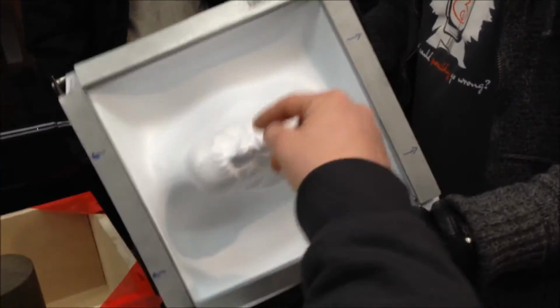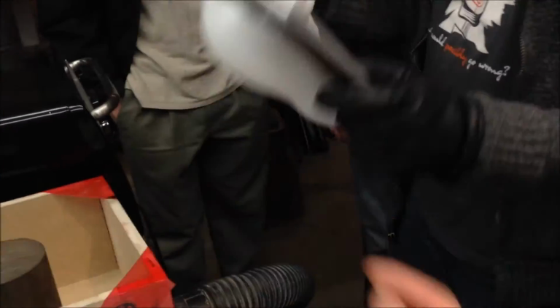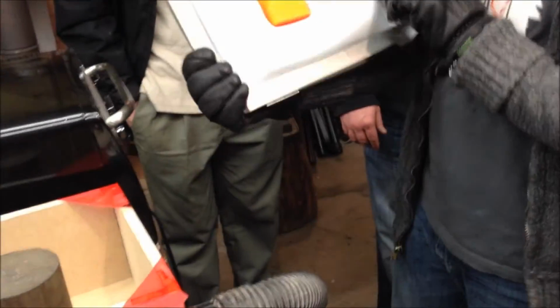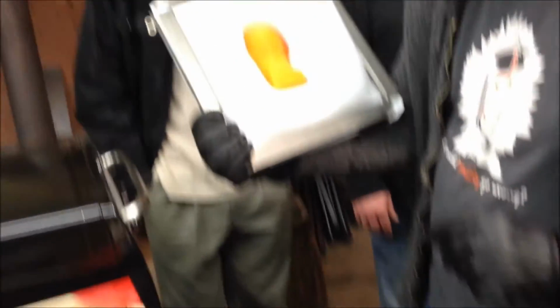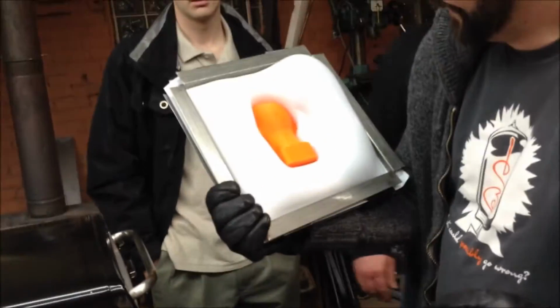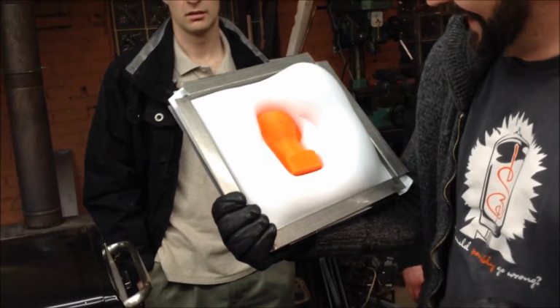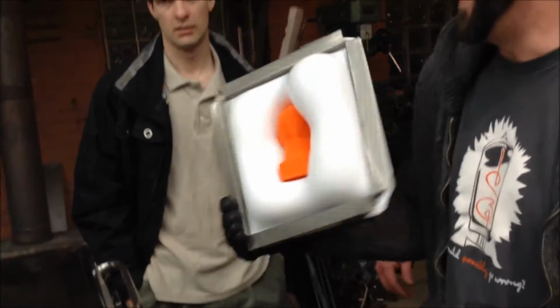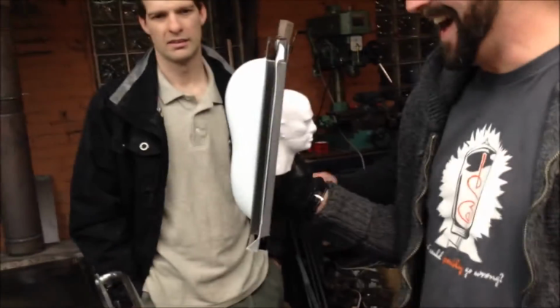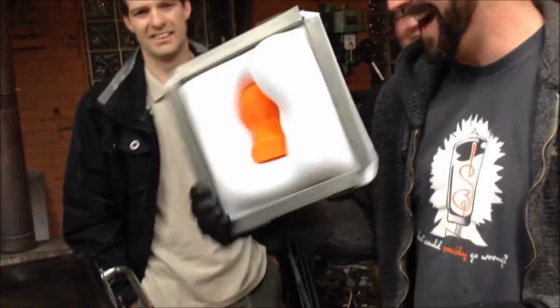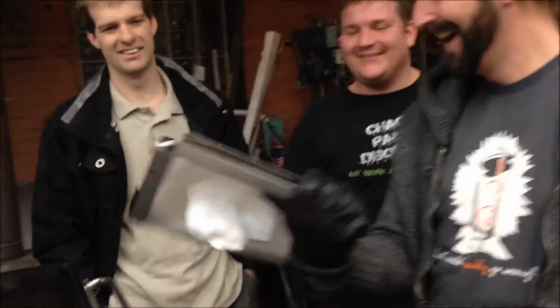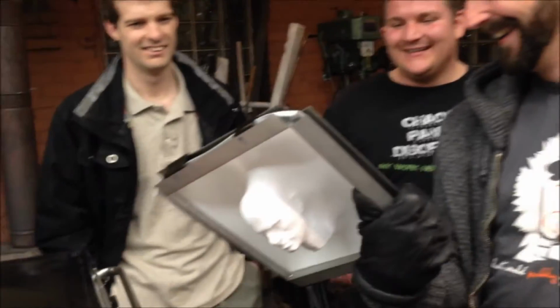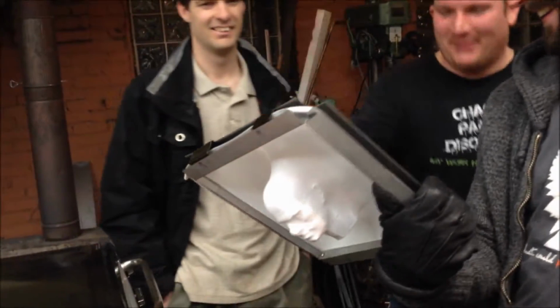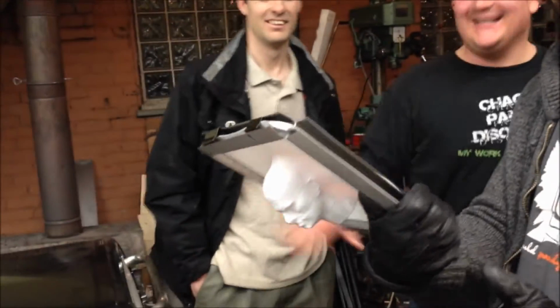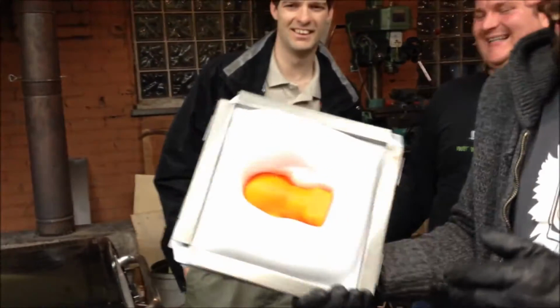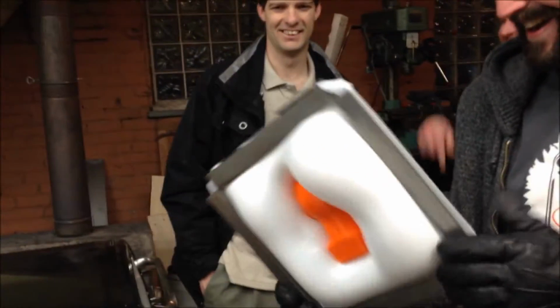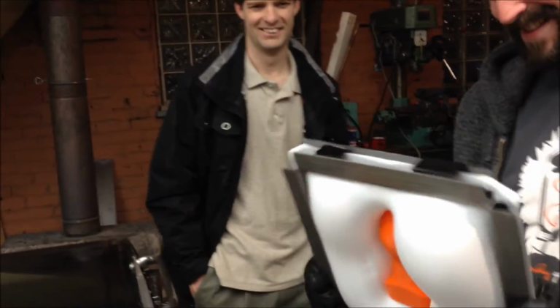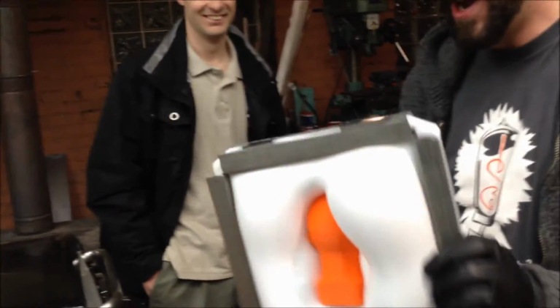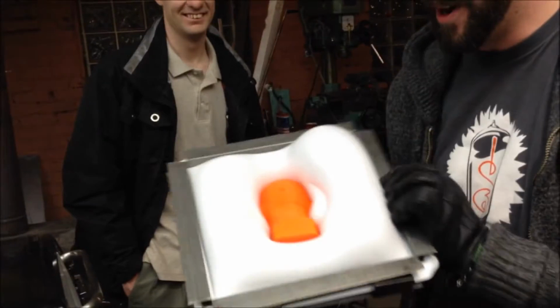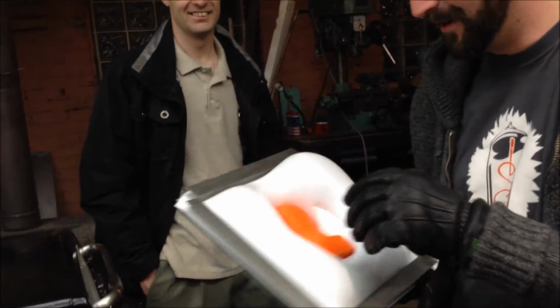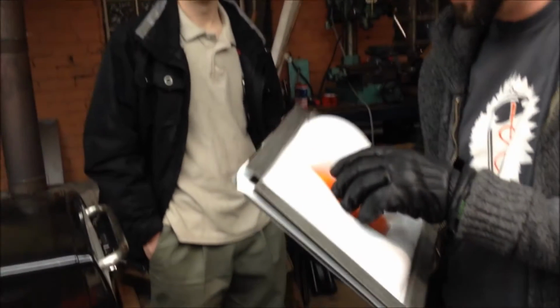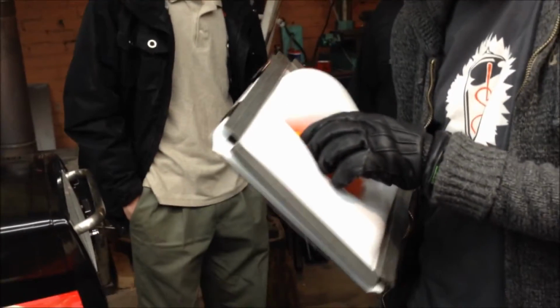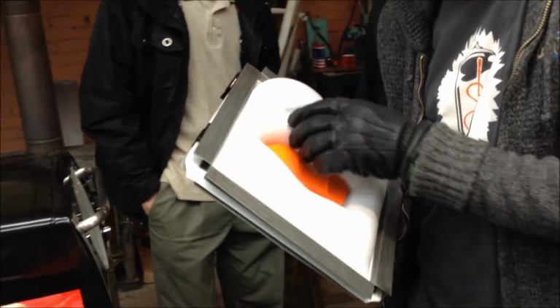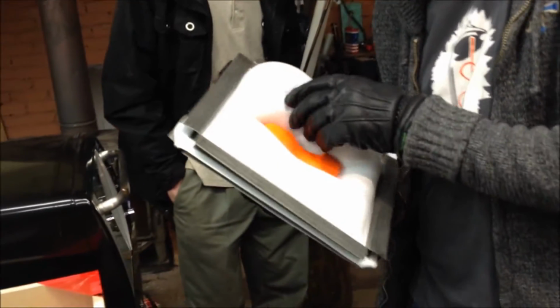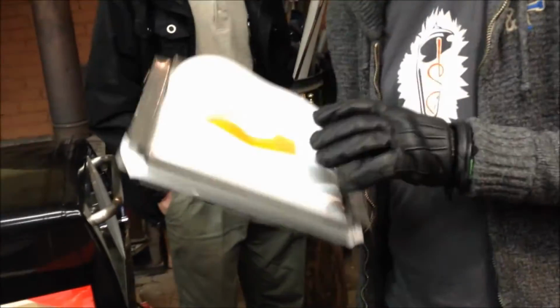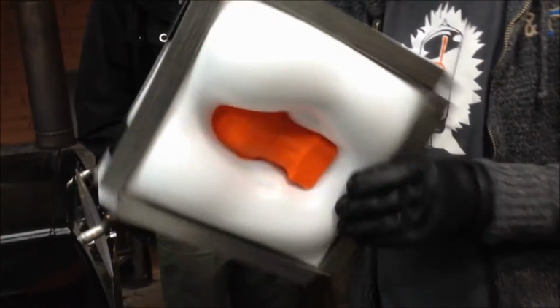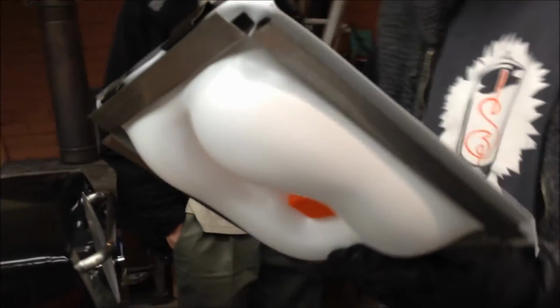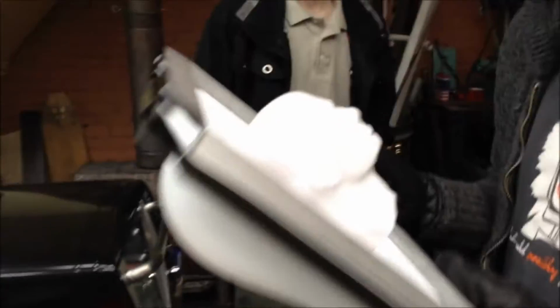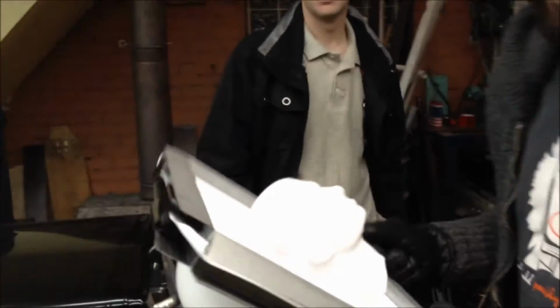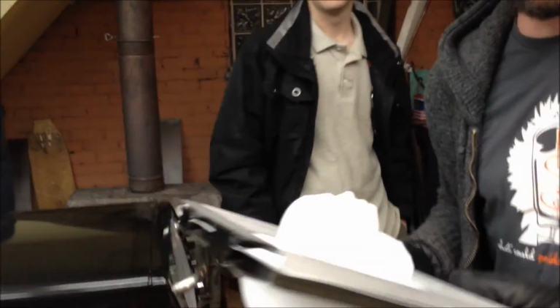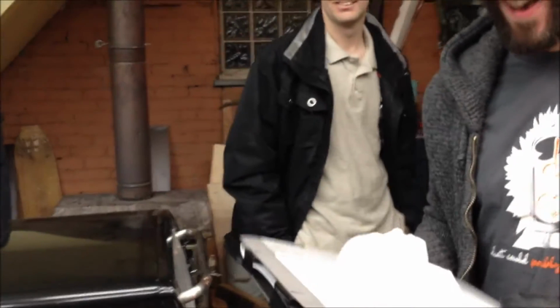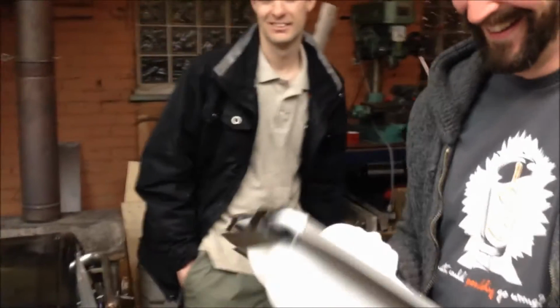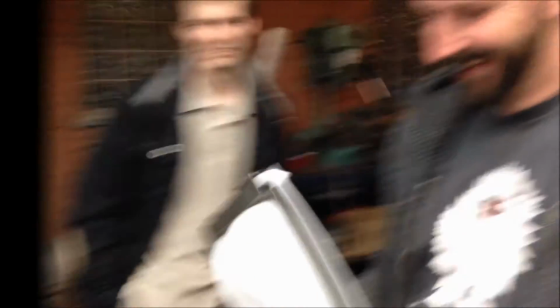That looks great — you can see the definition in the threads. Look at that. Turn it over. It looks like he just landed in a pillow of marshmallow. That looks so comfortable.